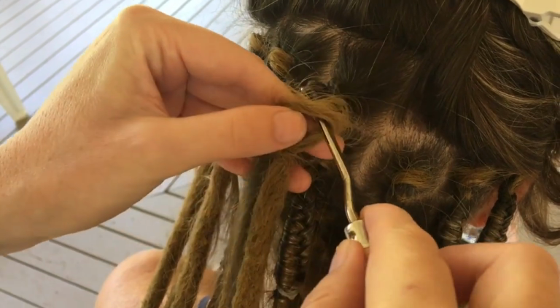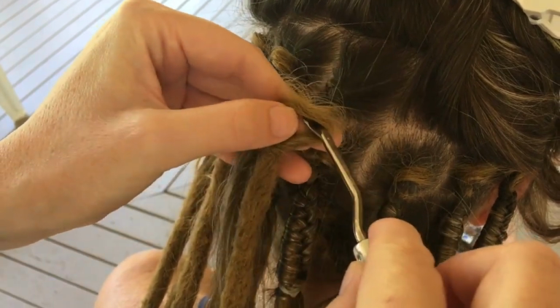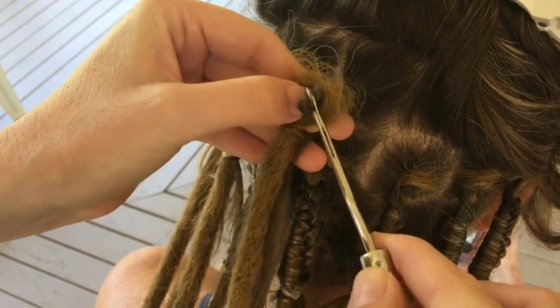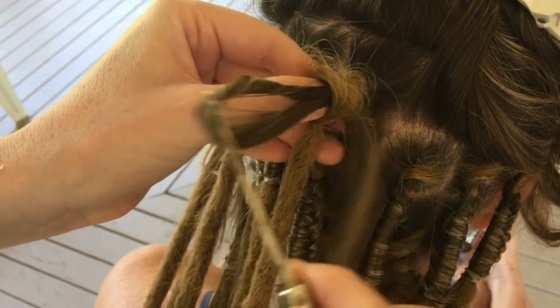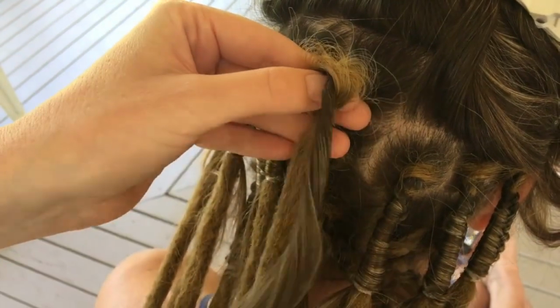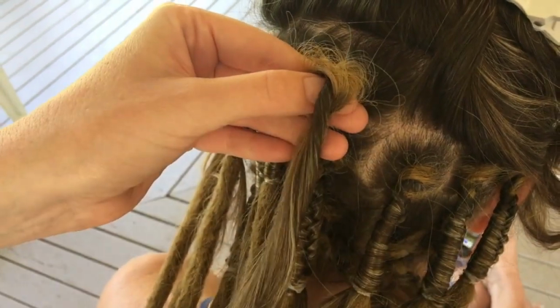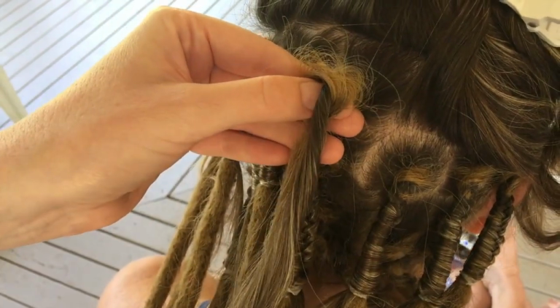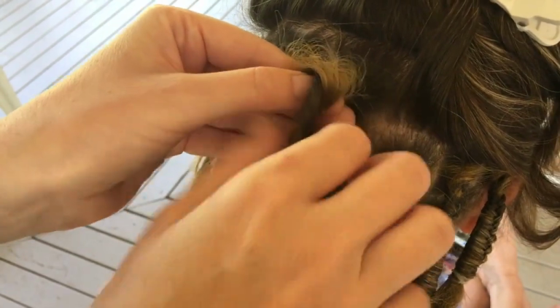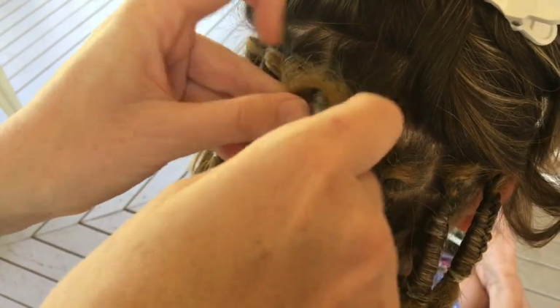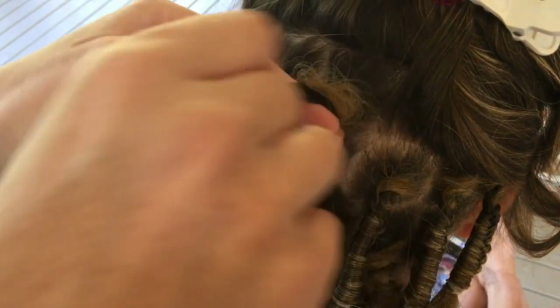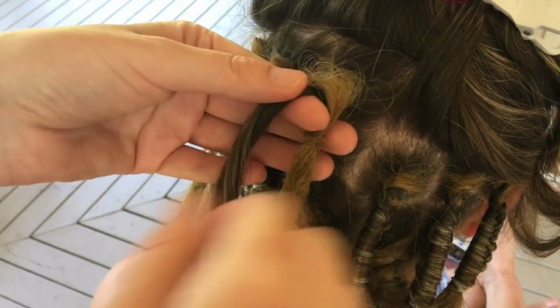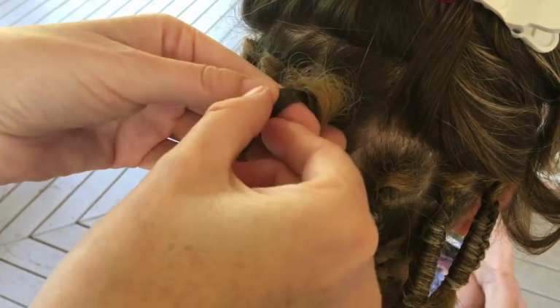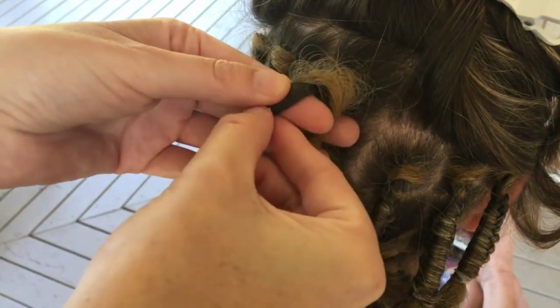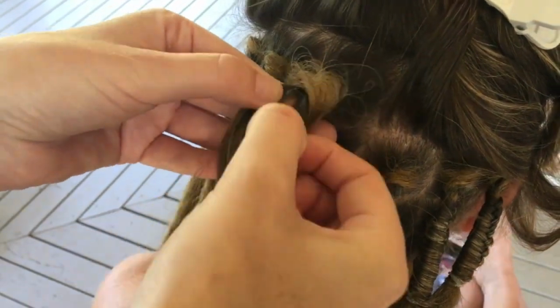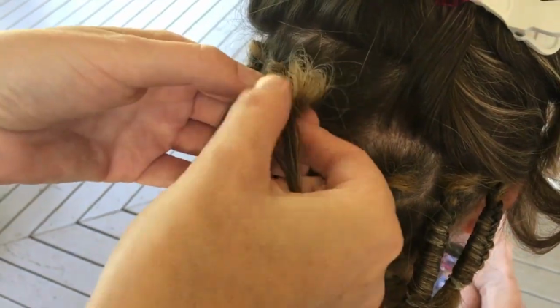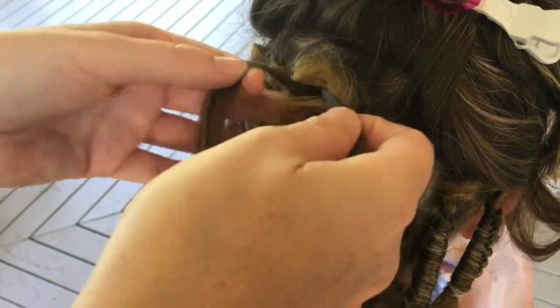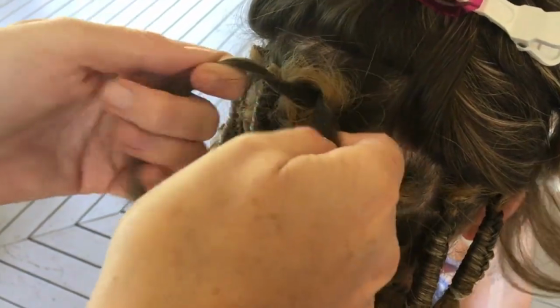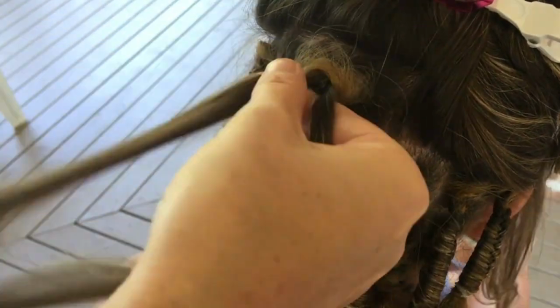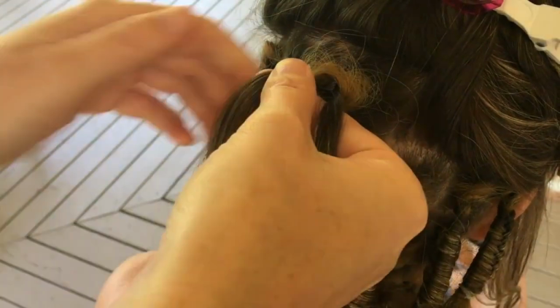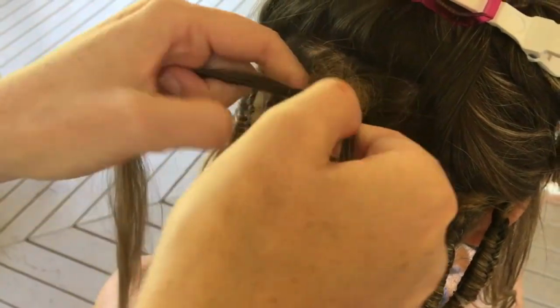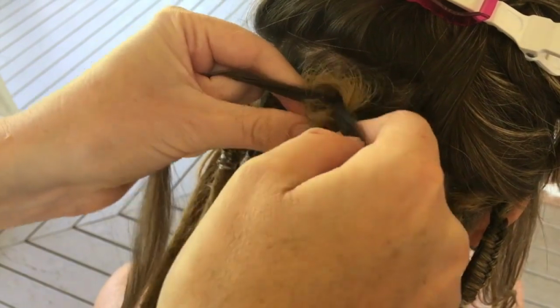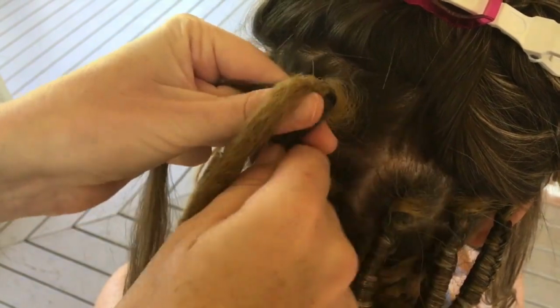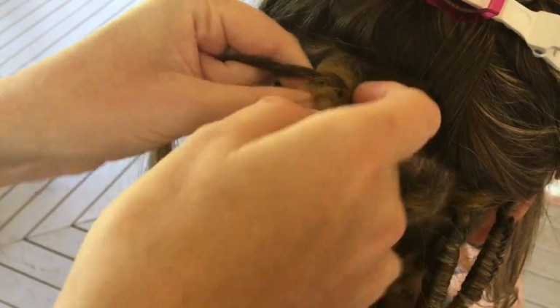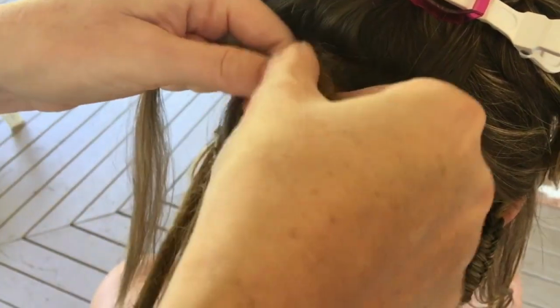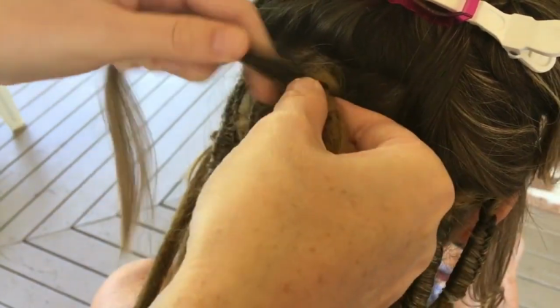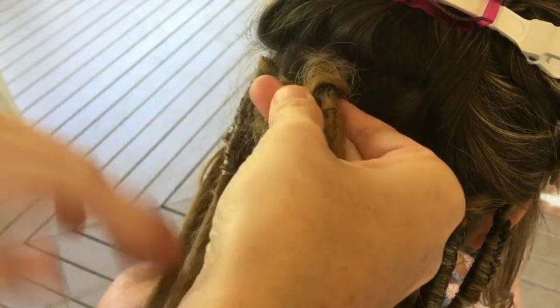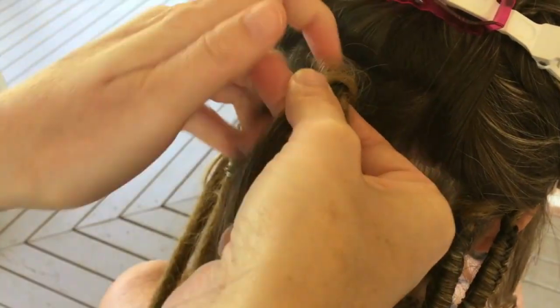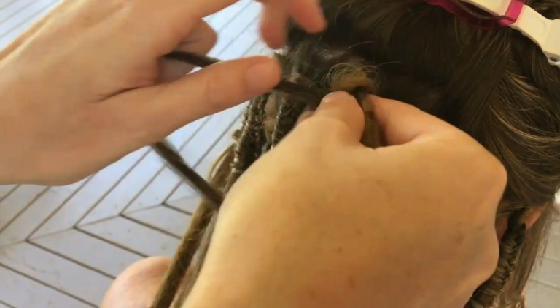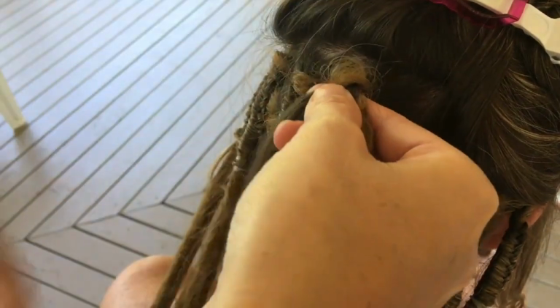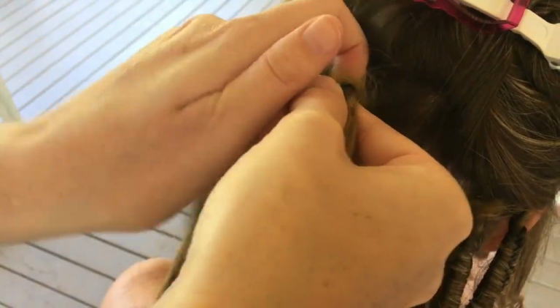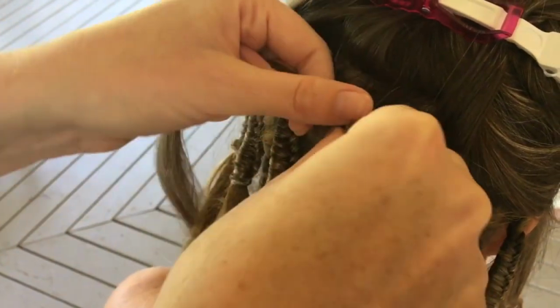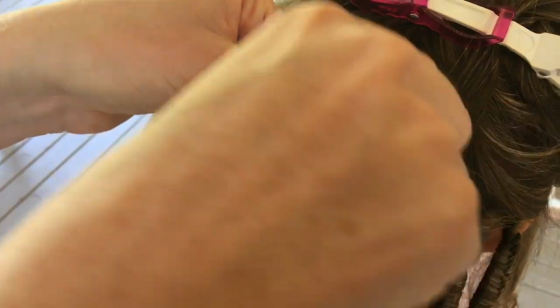Single-ended dreadlock extensions are installed by pushing a section of your own hair through the loop at the top of the extension. In this case we've used a latch hook, which is available at dreadlocks.com.au, but alternatively you could also use the pointy end of a splicer comb.